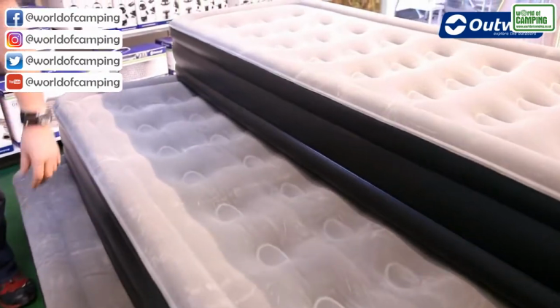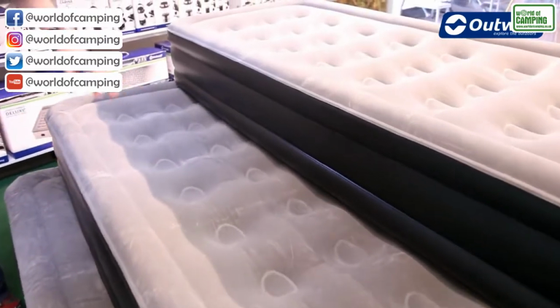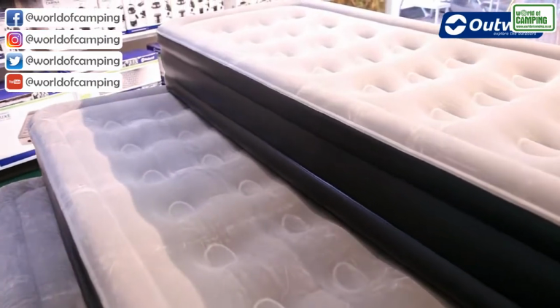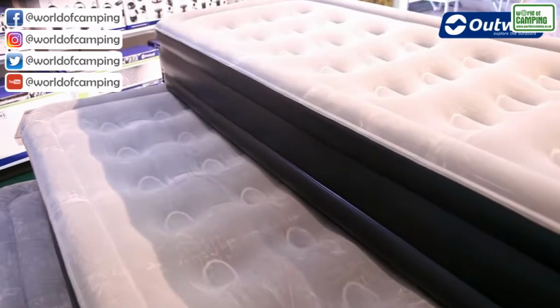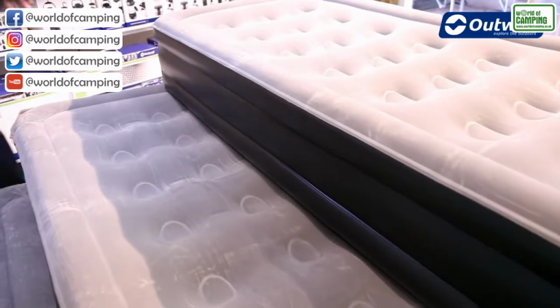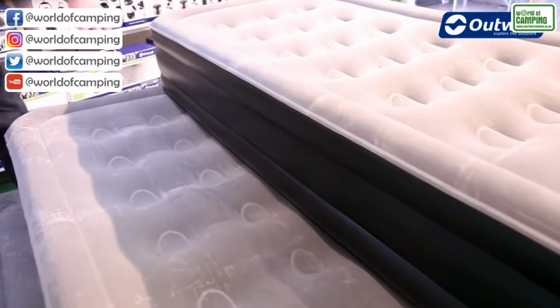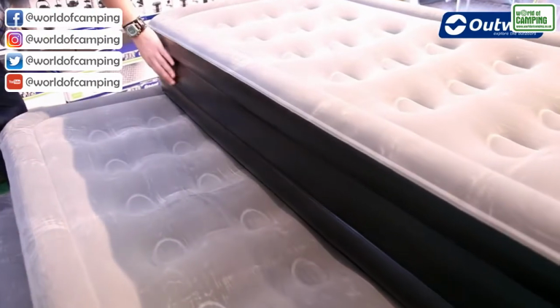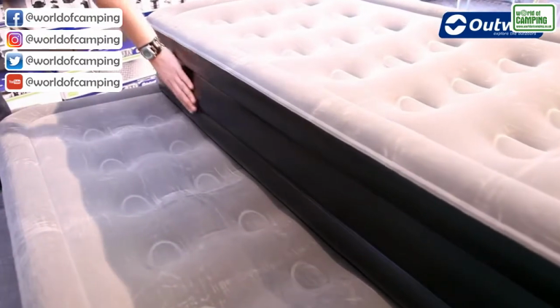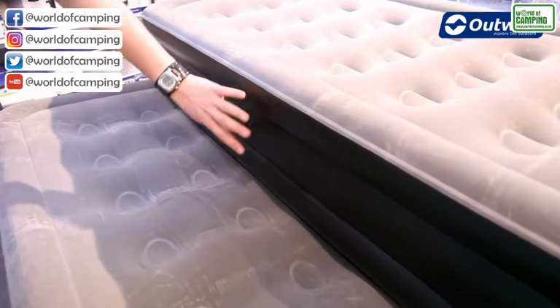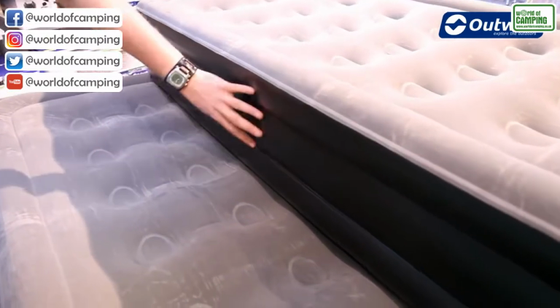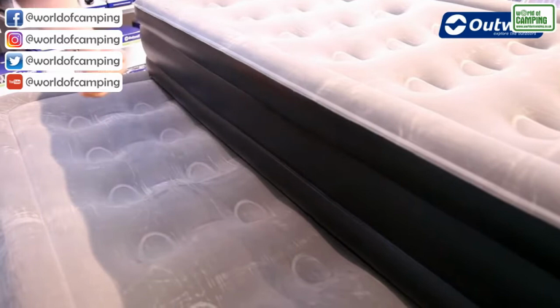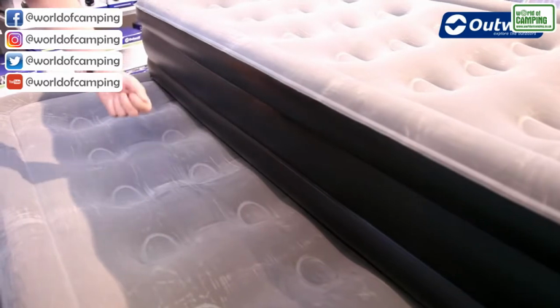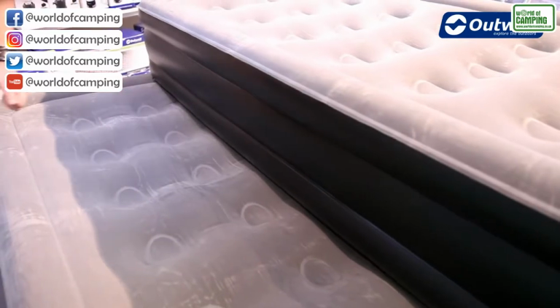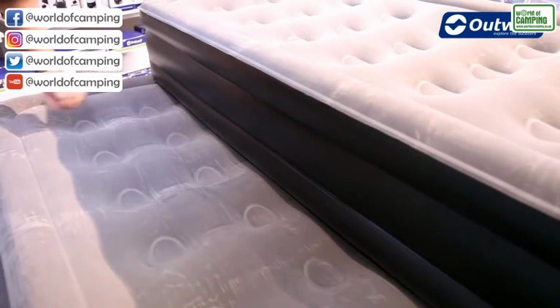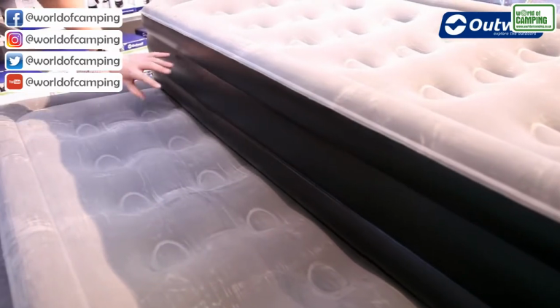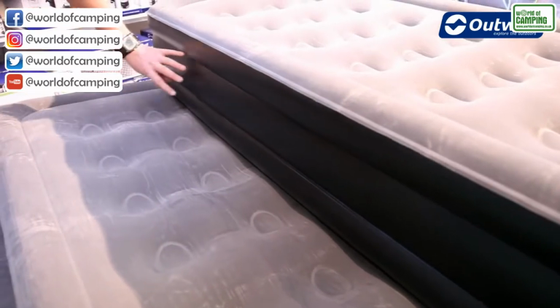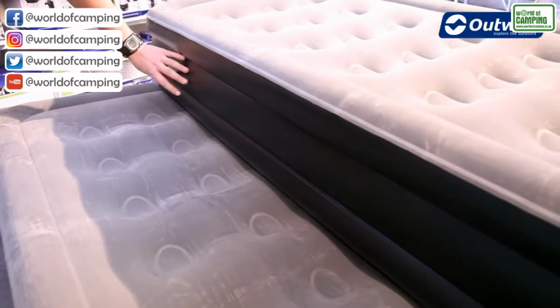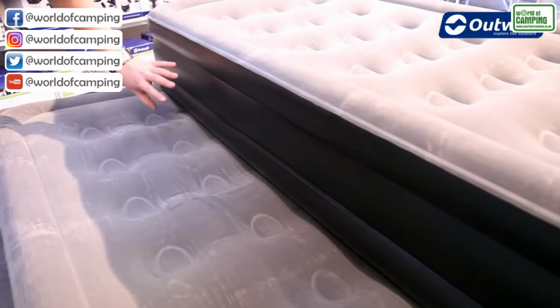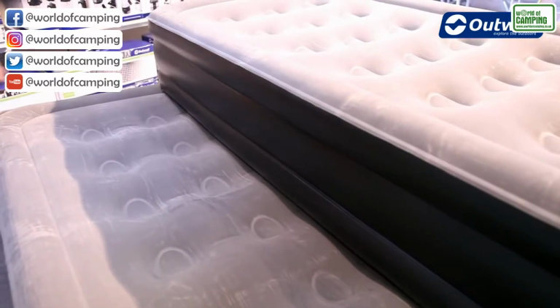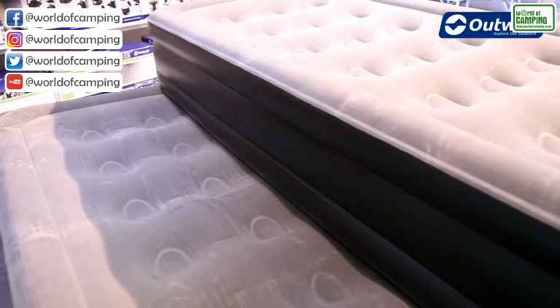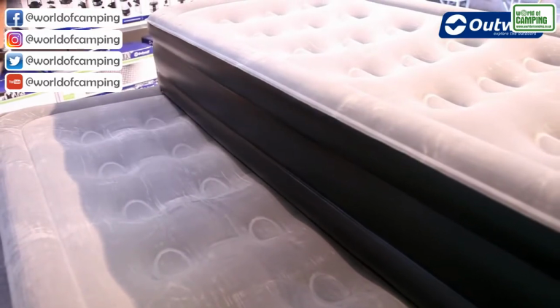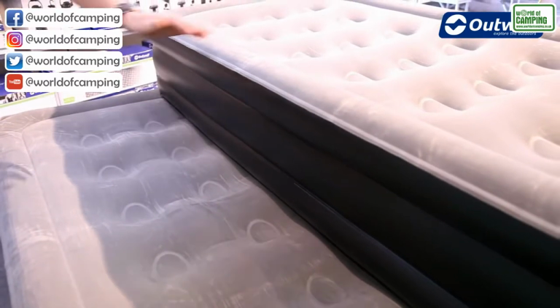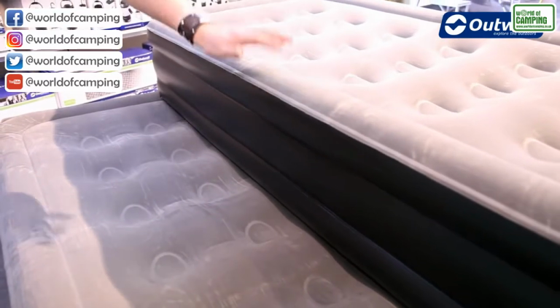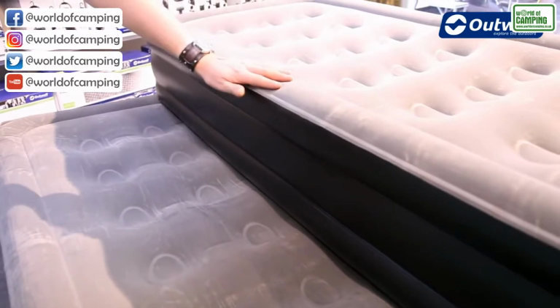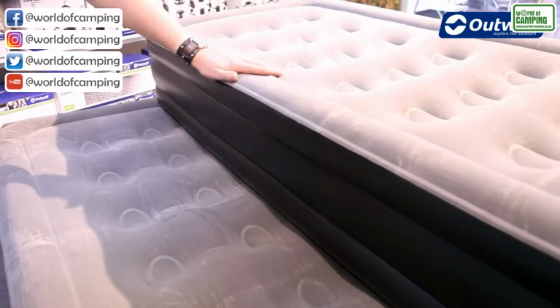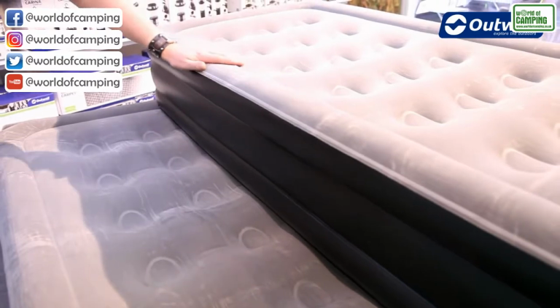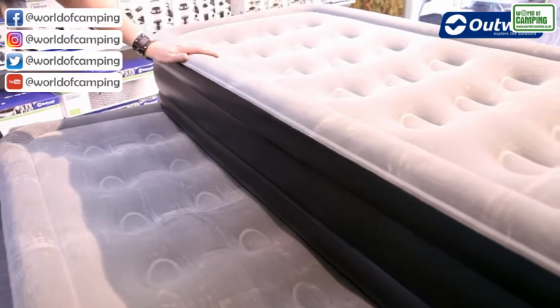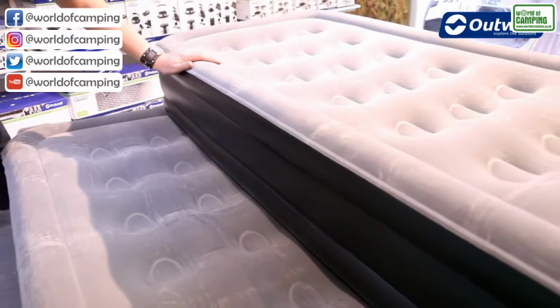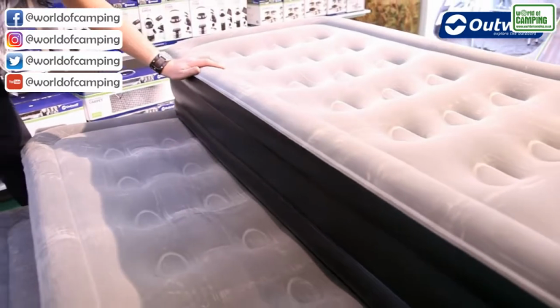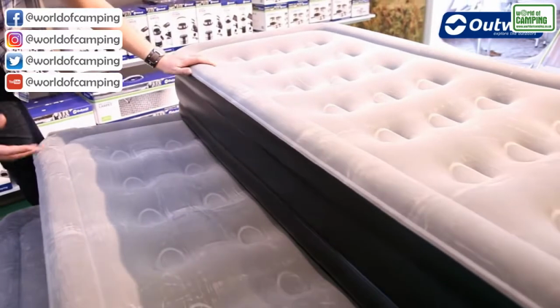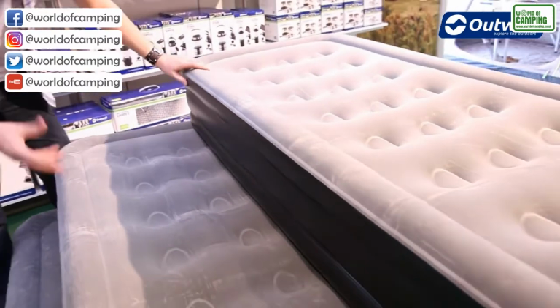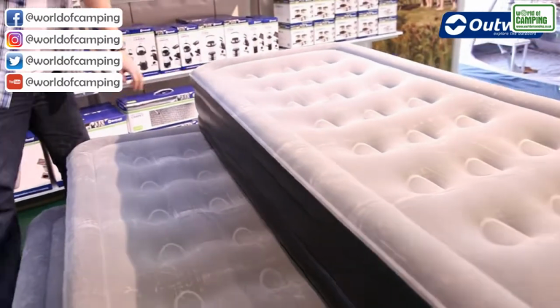The construction of the airbeds uses PVC material, which is very tough and durable, and we have stabilized edge construction as well. On top of all the airbeds we have a soft velour finish for extra comfort.